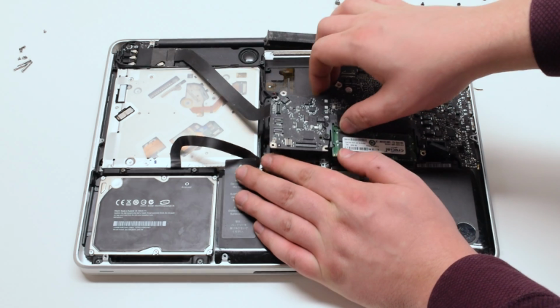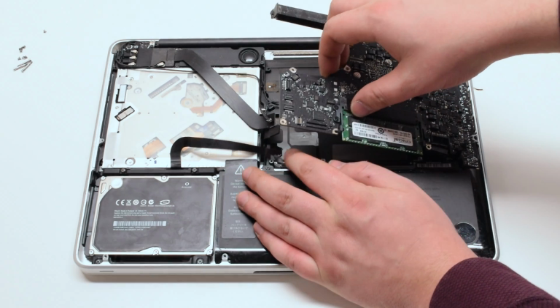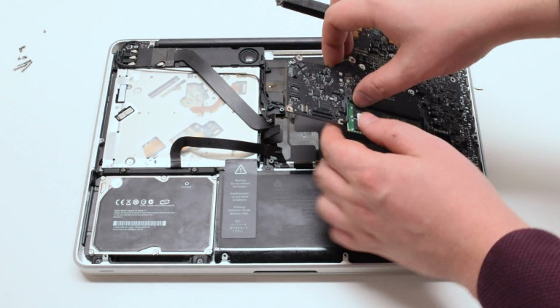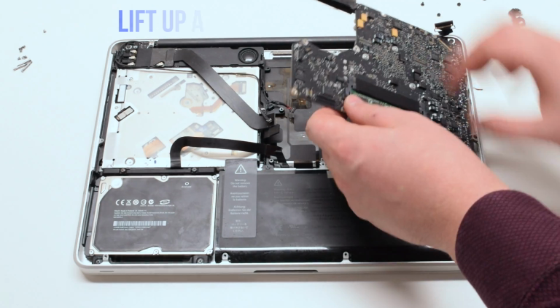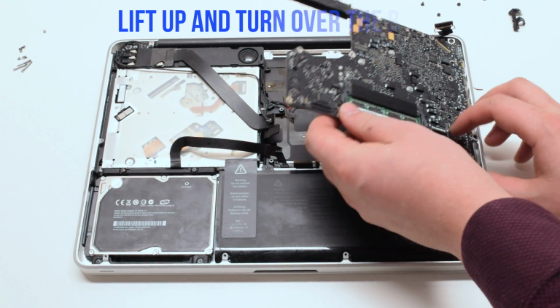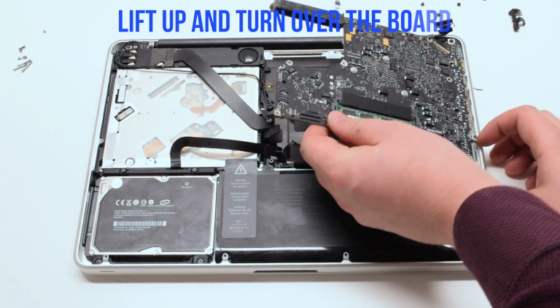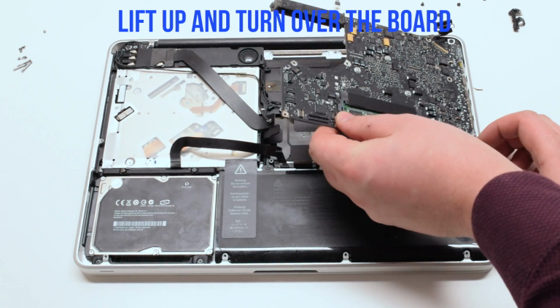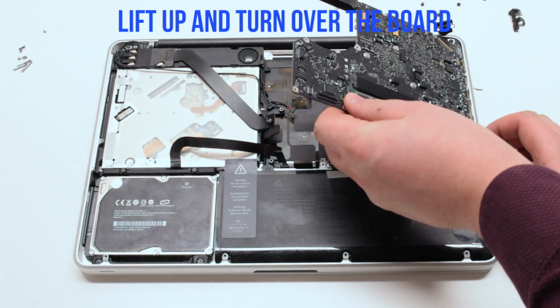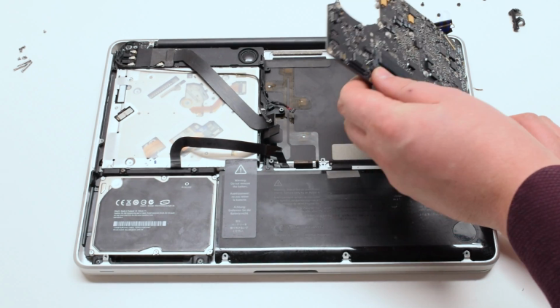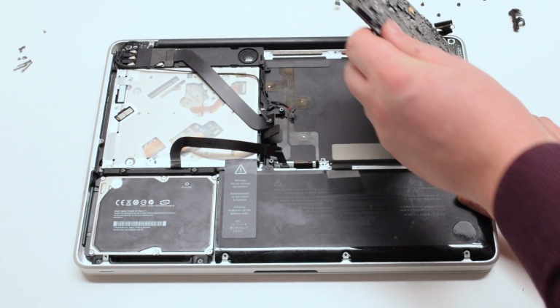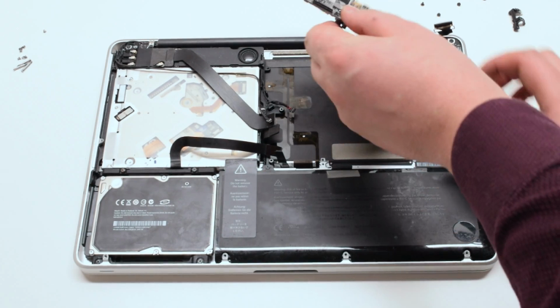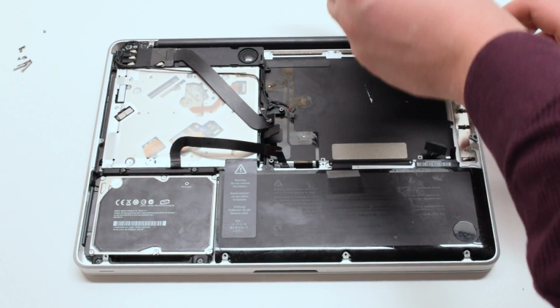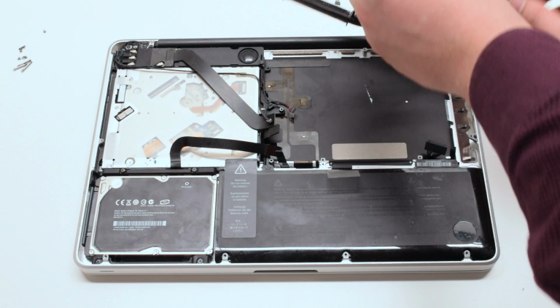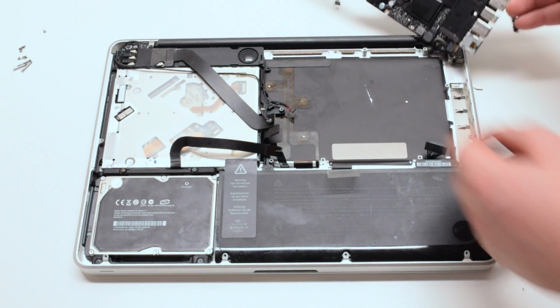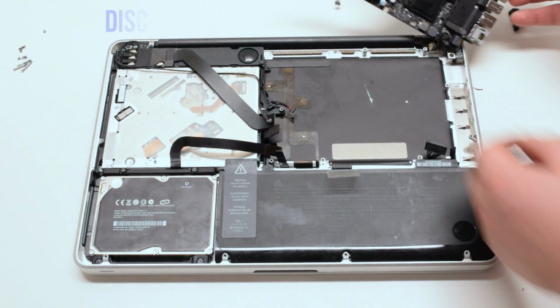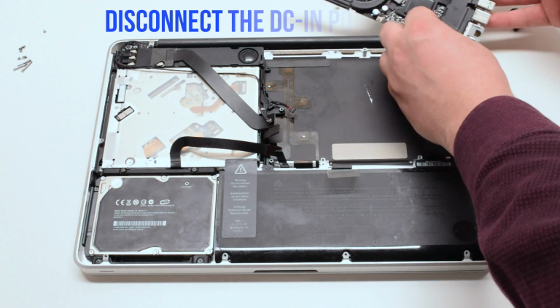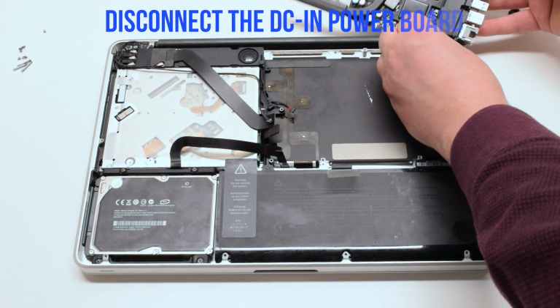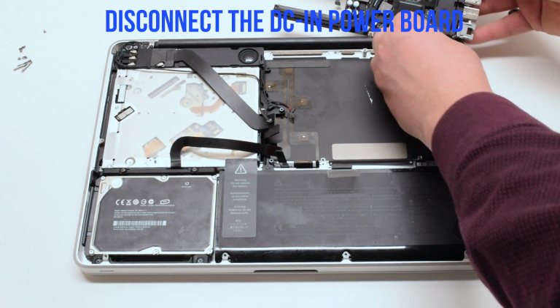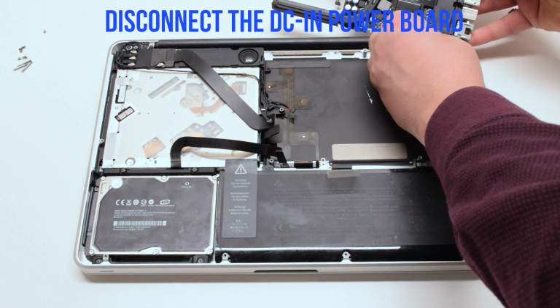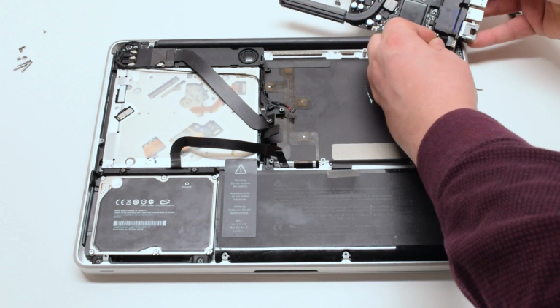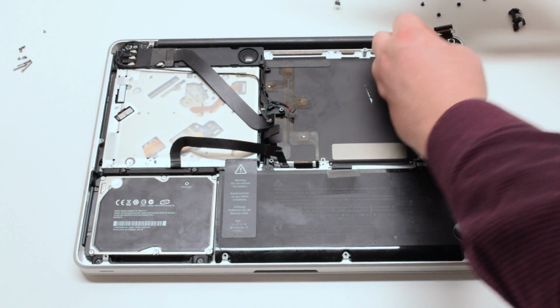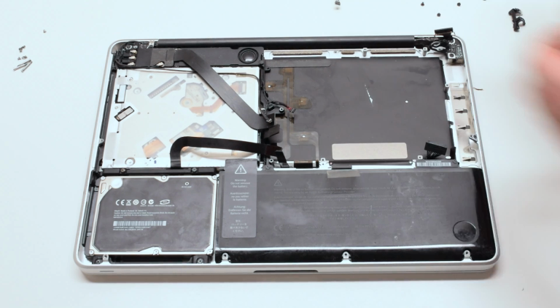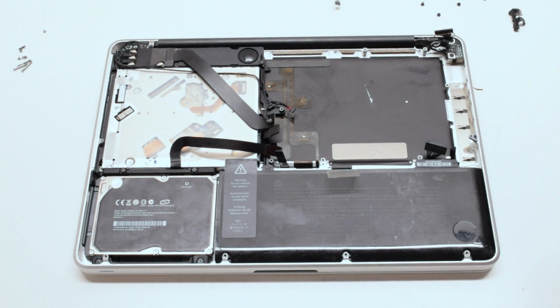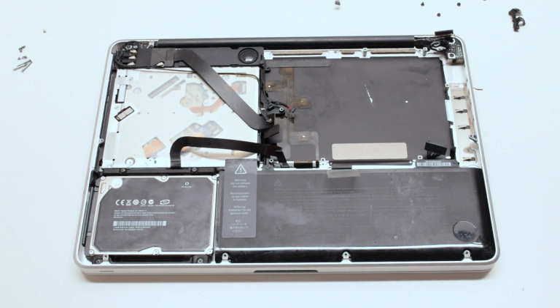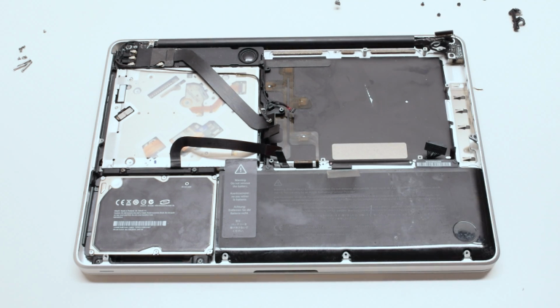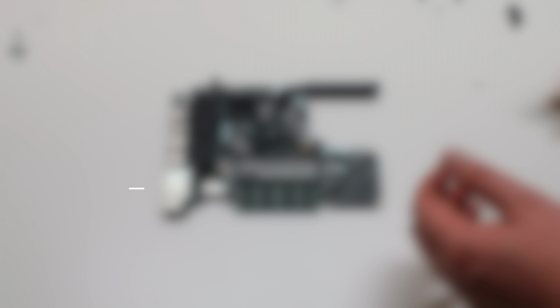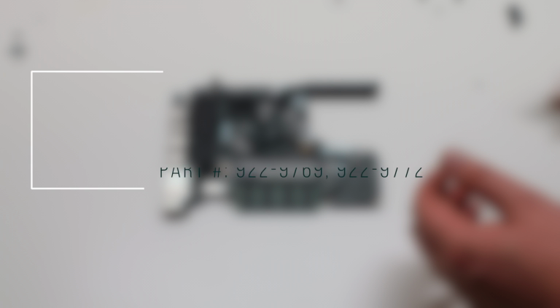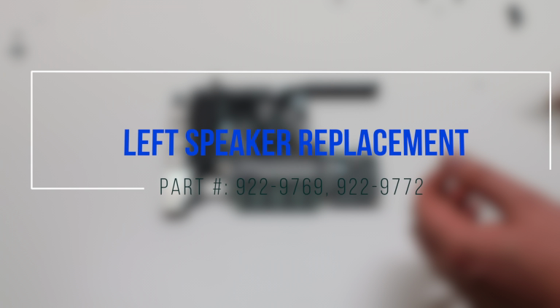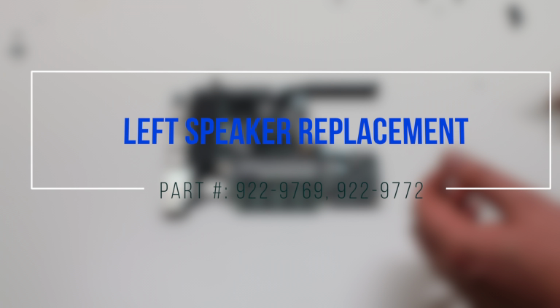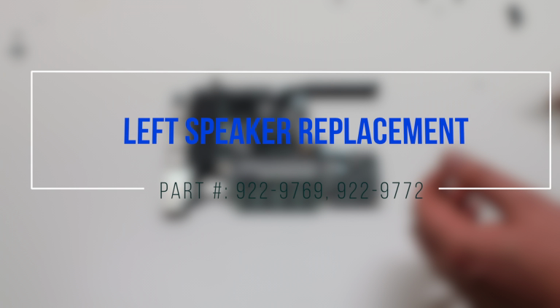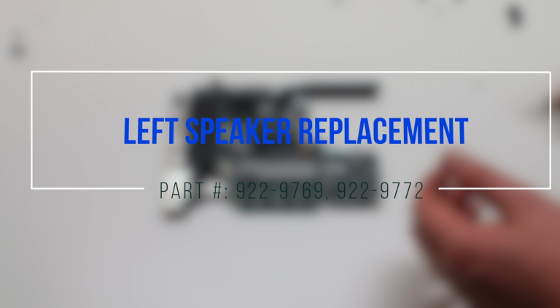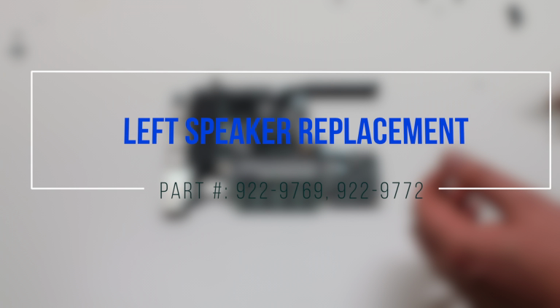Lift the board up at an angle and flip it over — there's one more connection. Disconnect the DC-in power board.